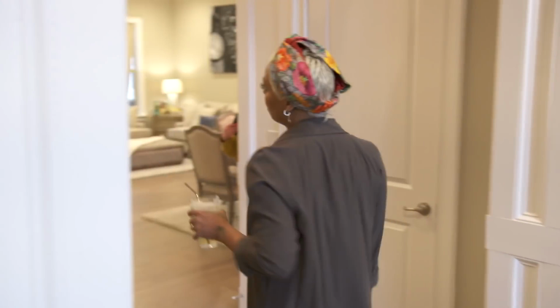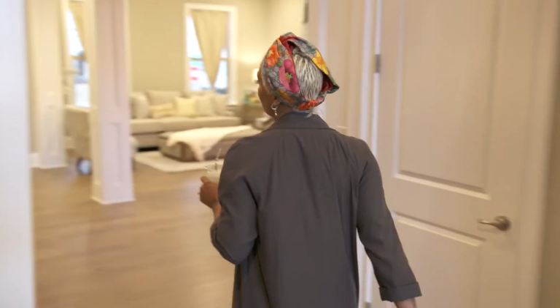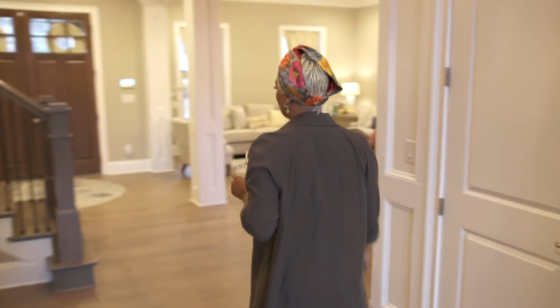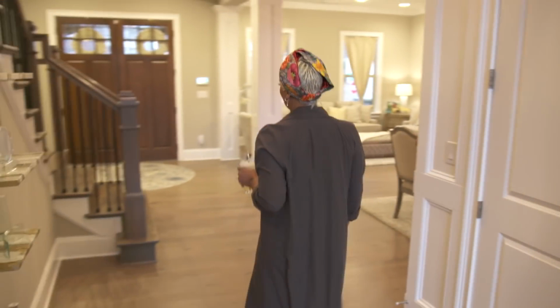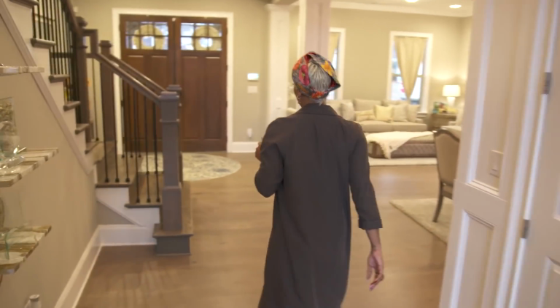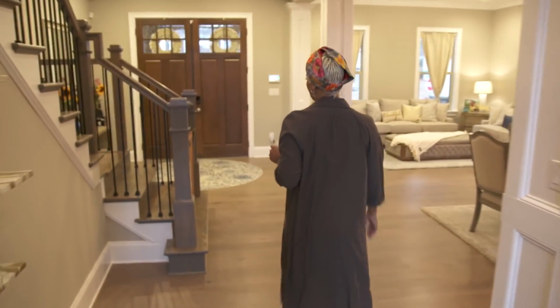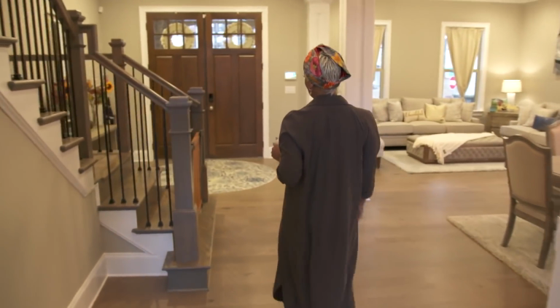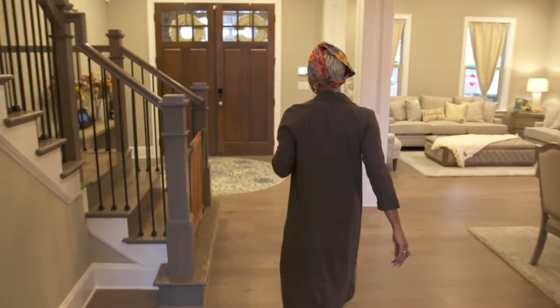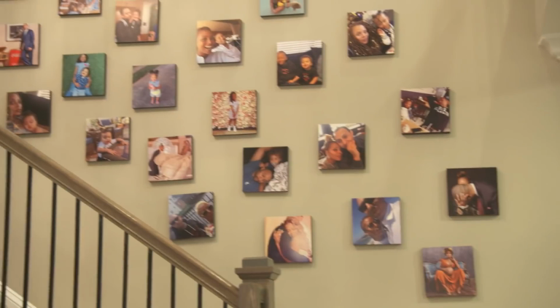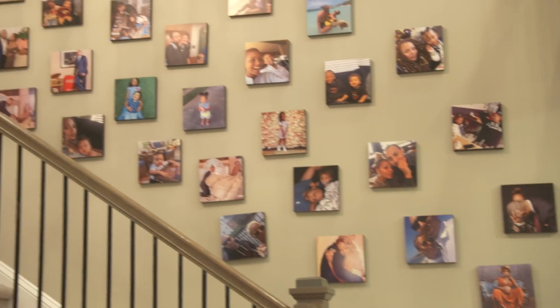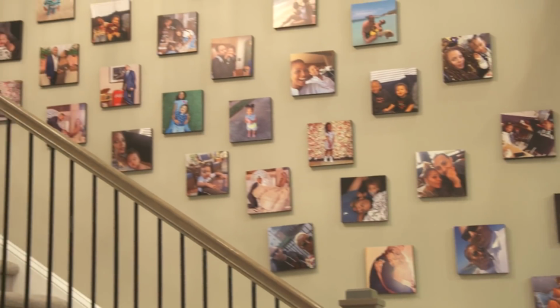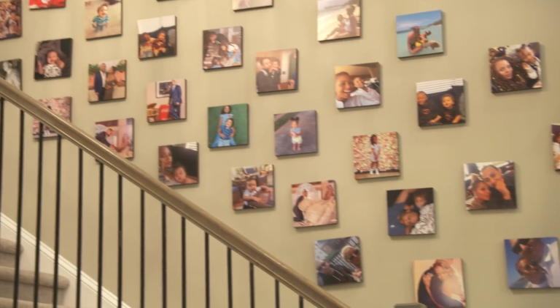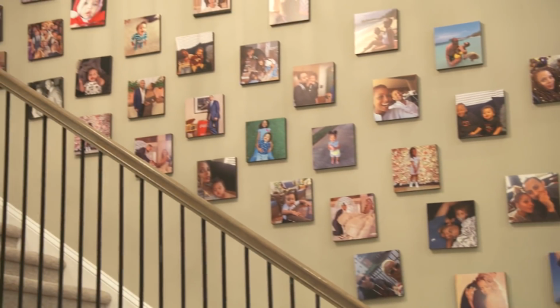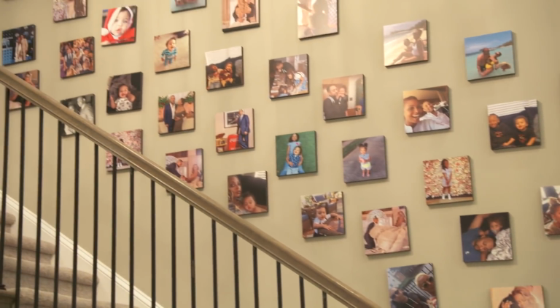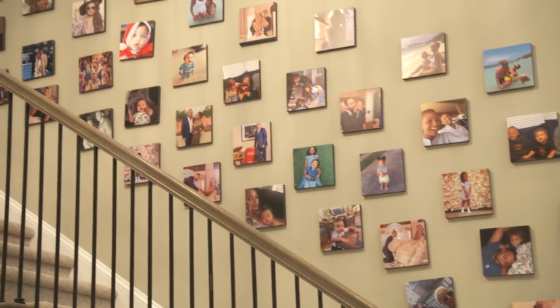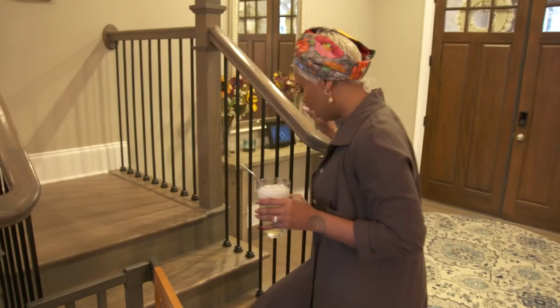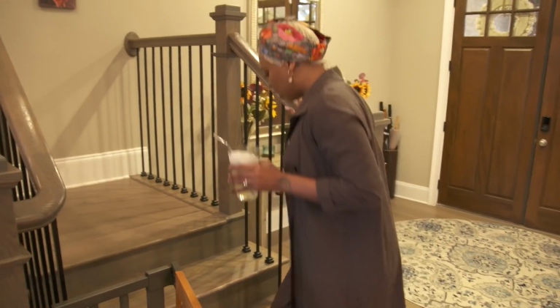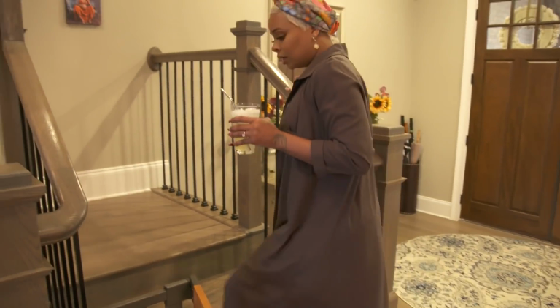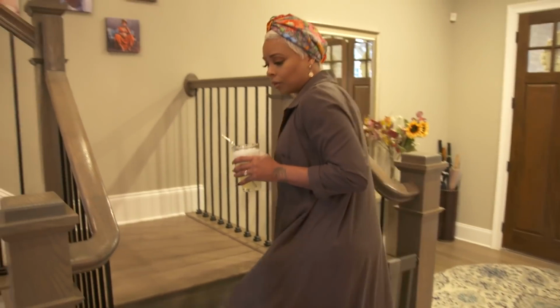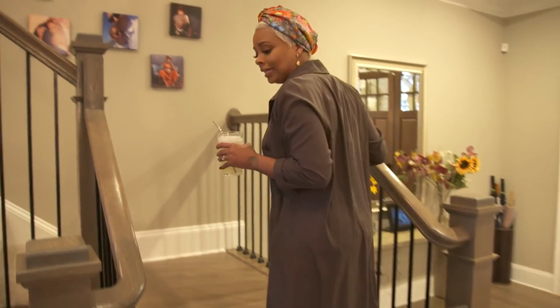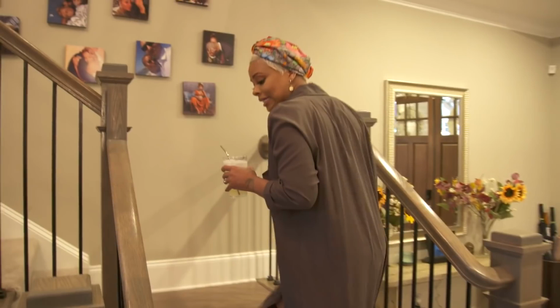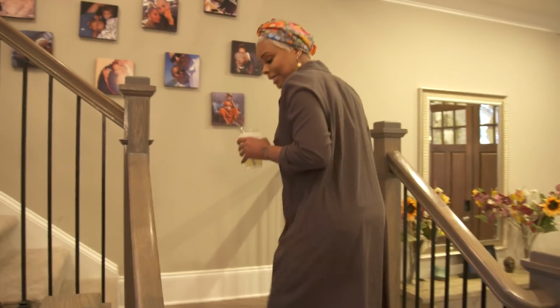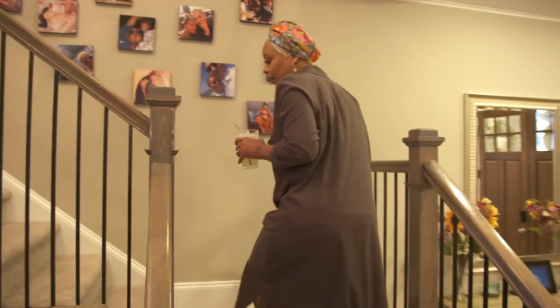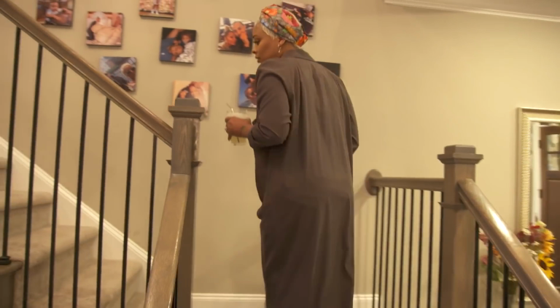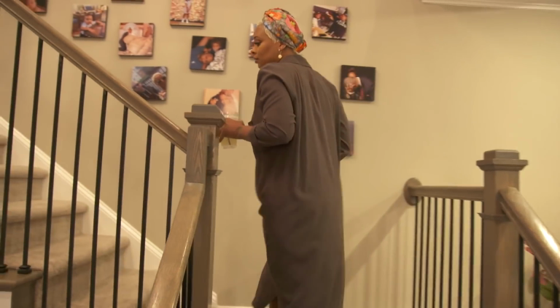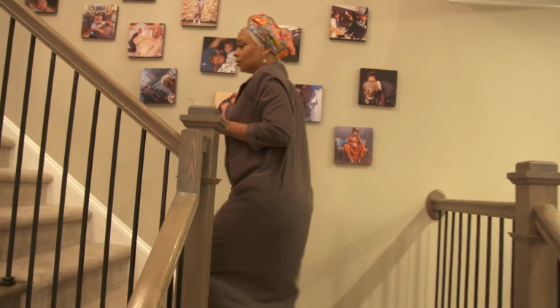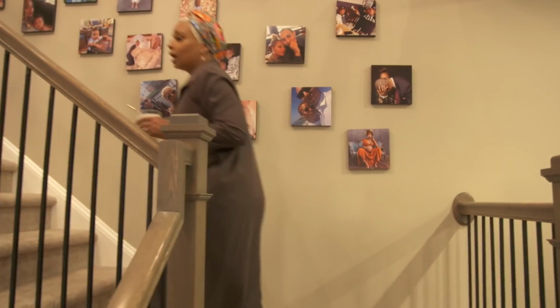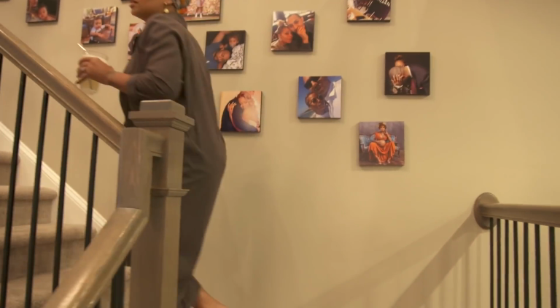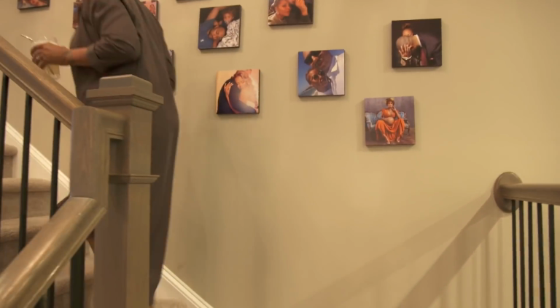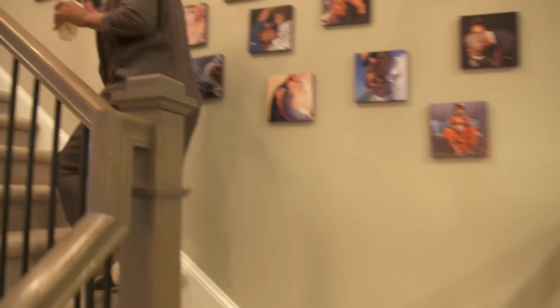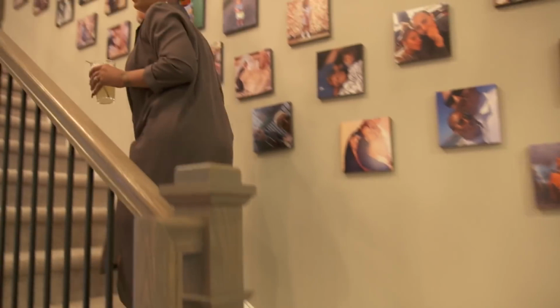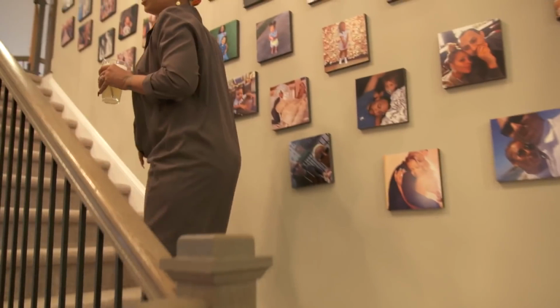And then we have the upstairs. I have two kids under two, so a child gate is necessary. If not, you'll hear a rough tumble and roll.